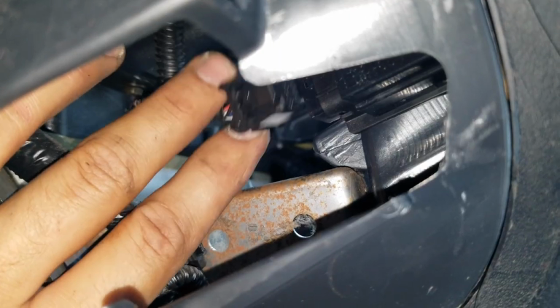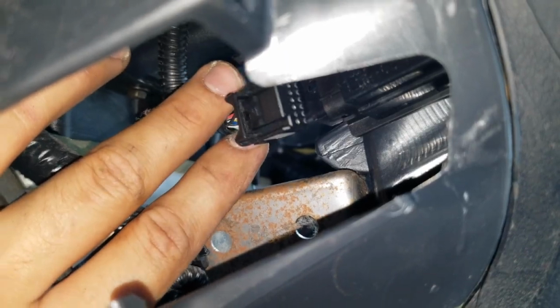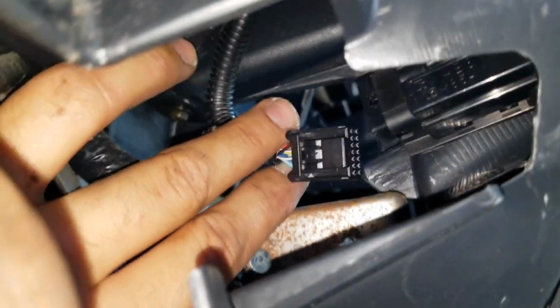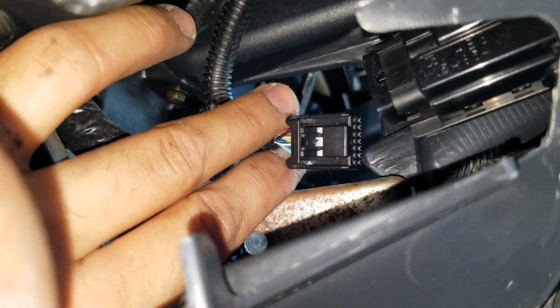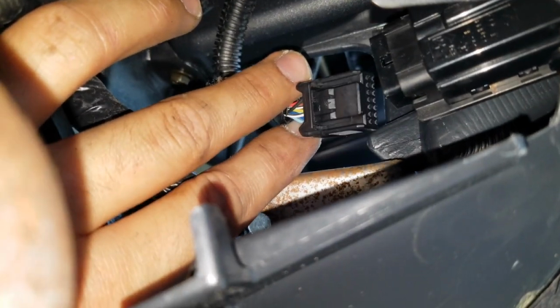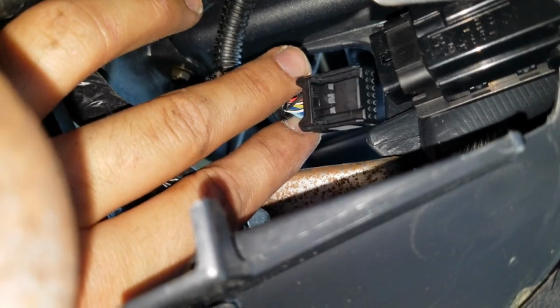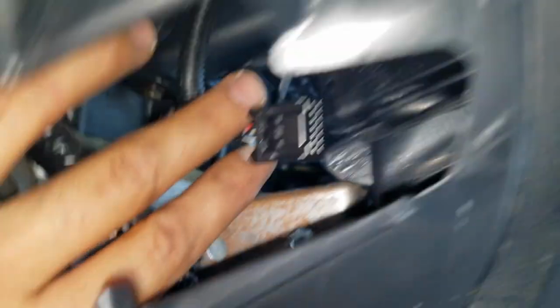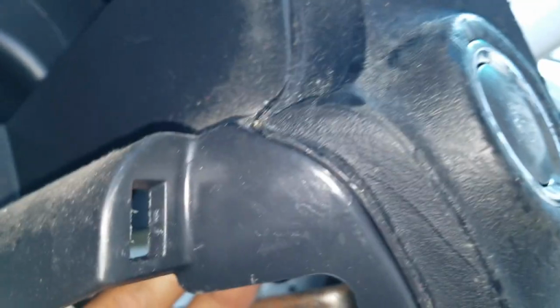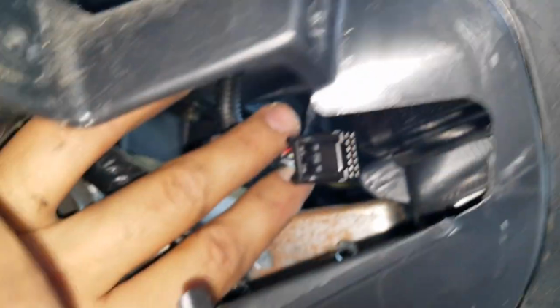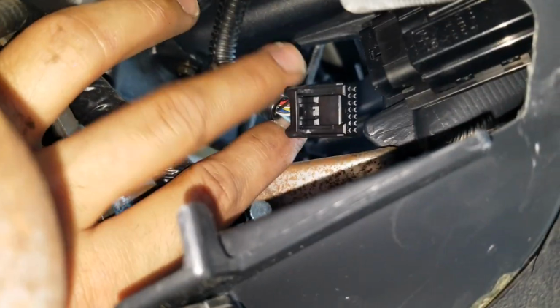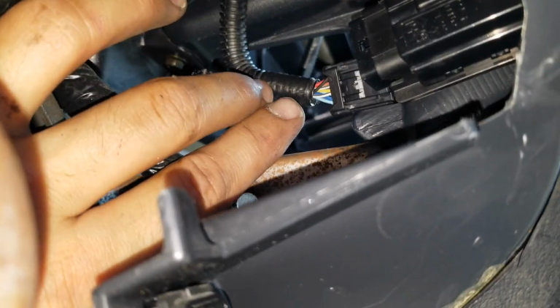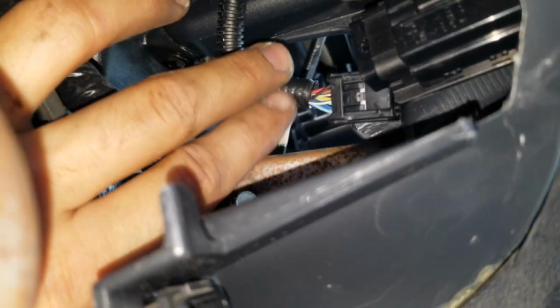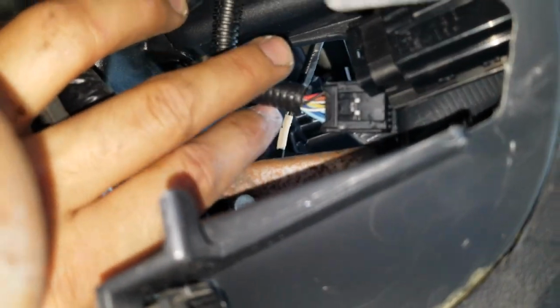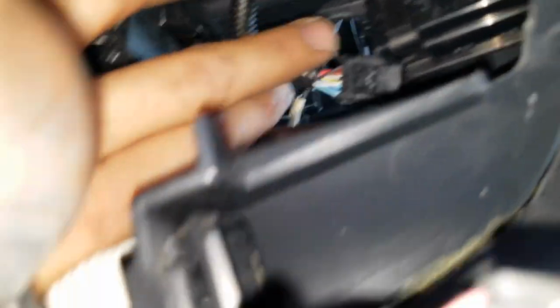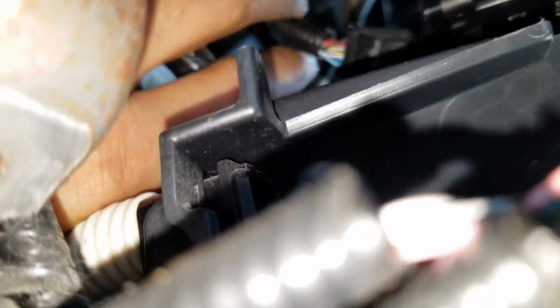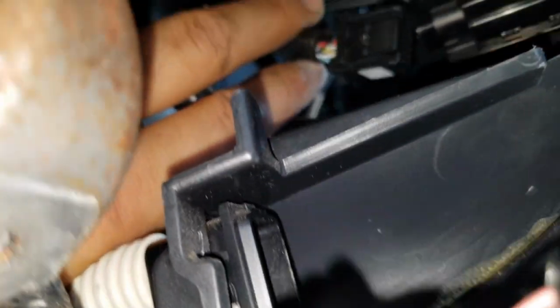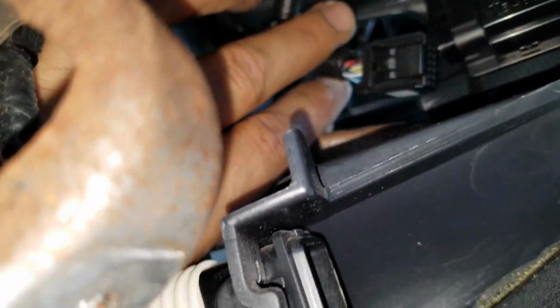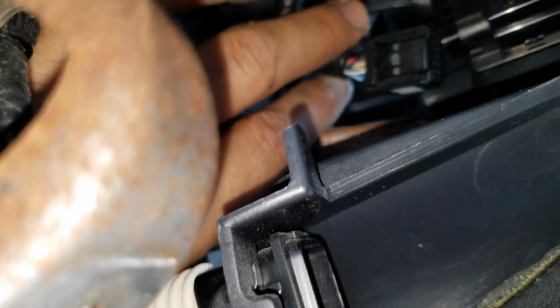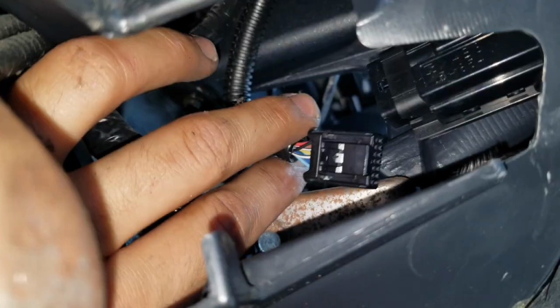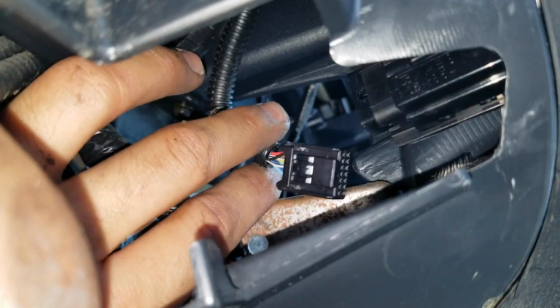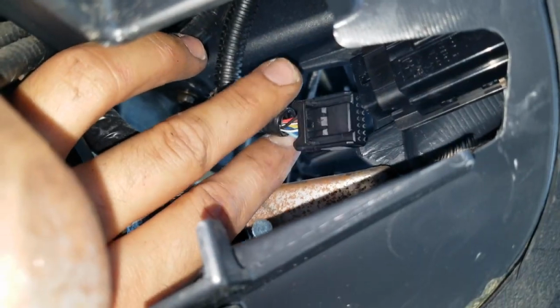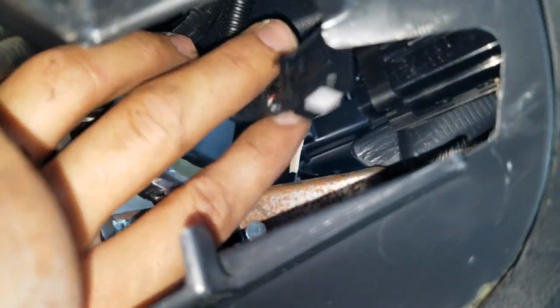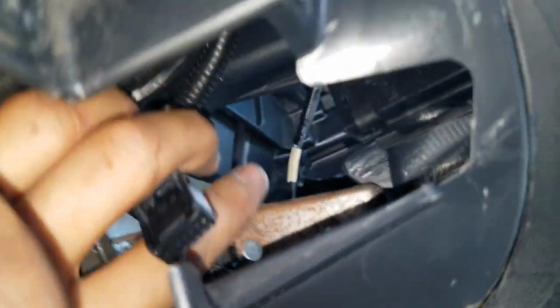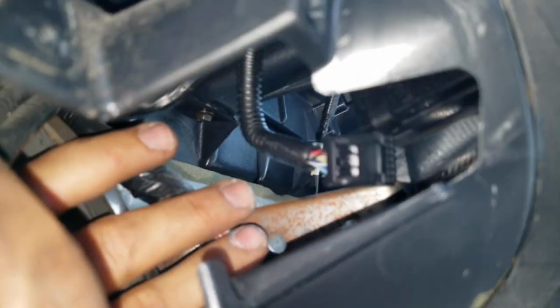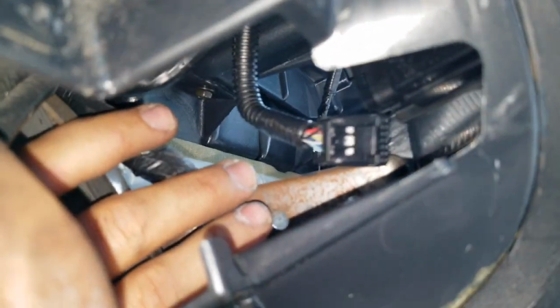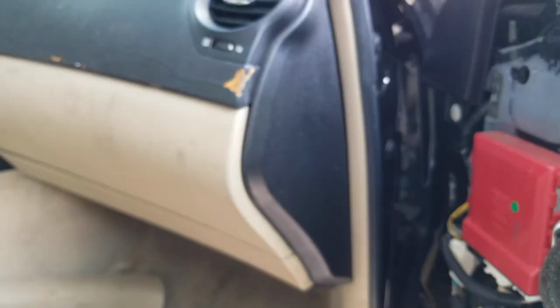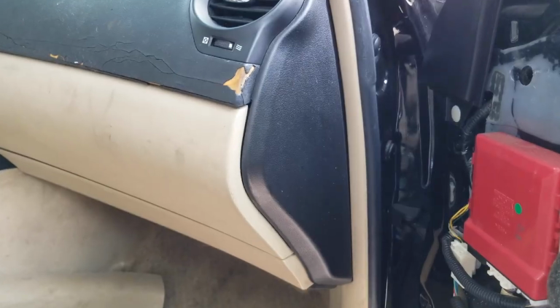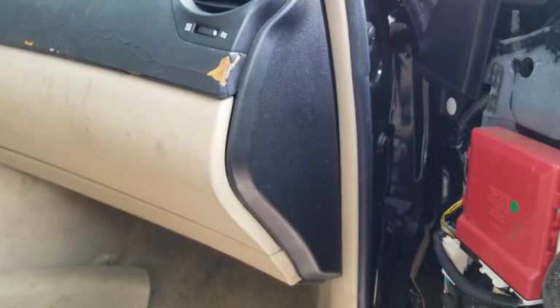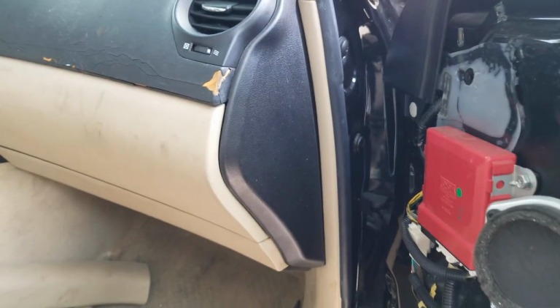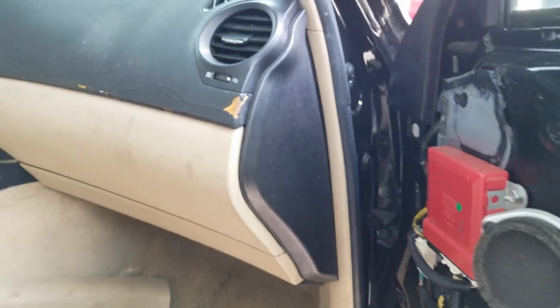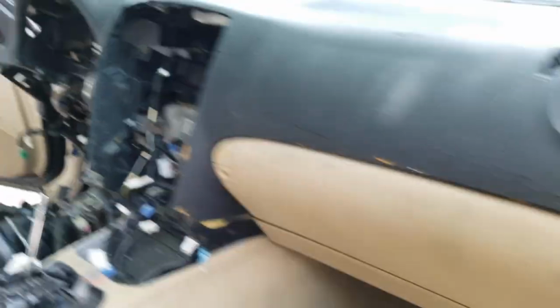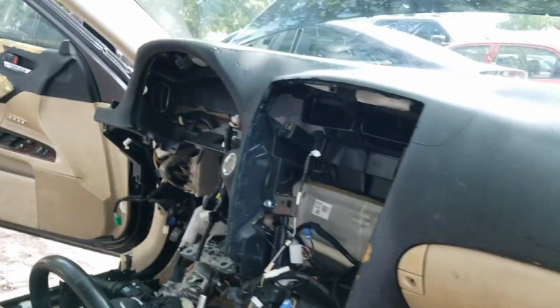The next step I decided to do is remove the push start button. The connection is right here and you have a lot of room to work.